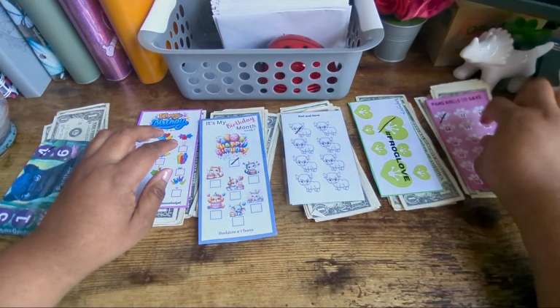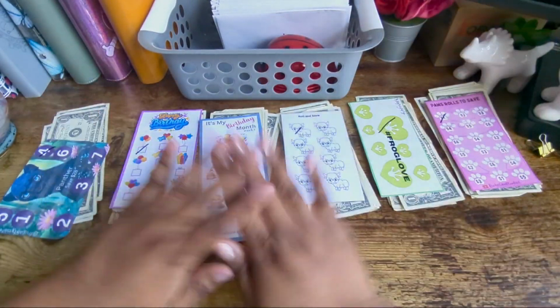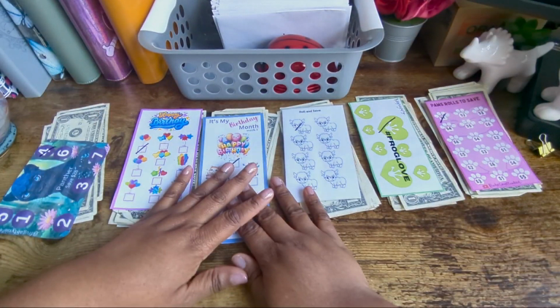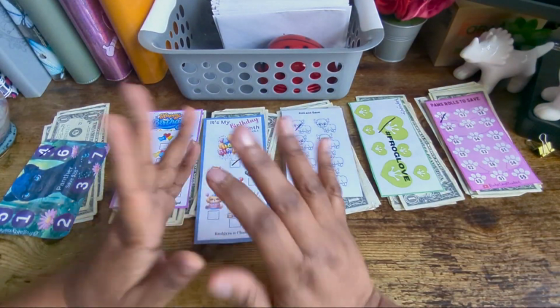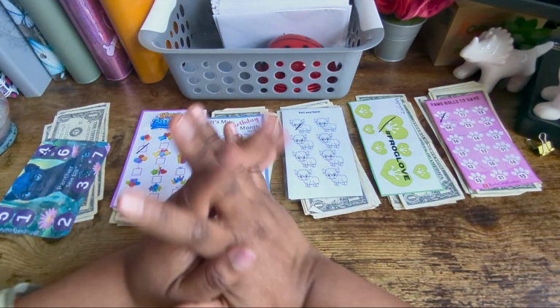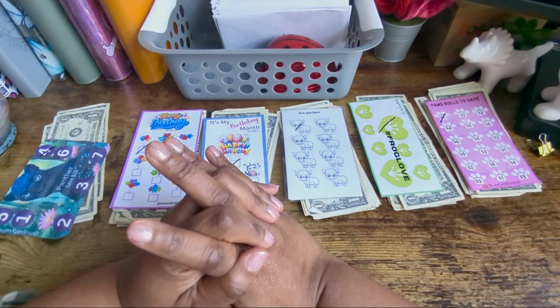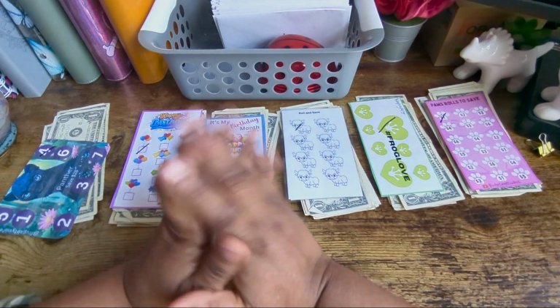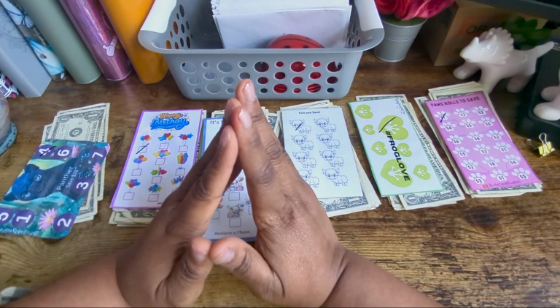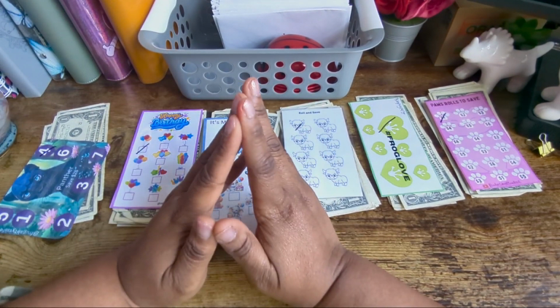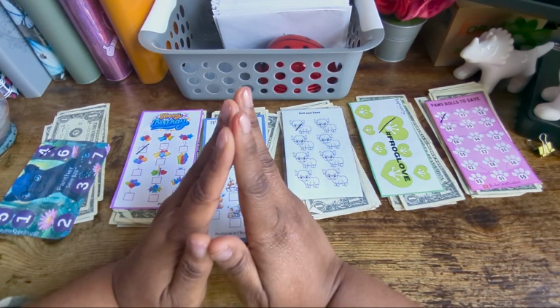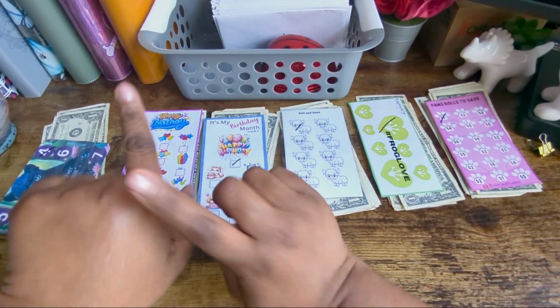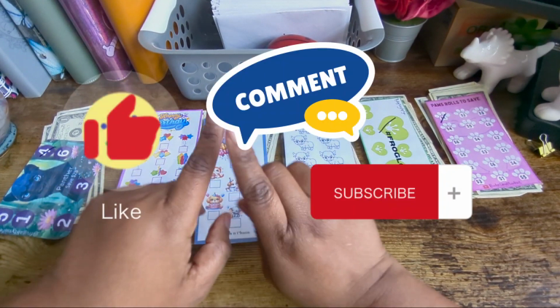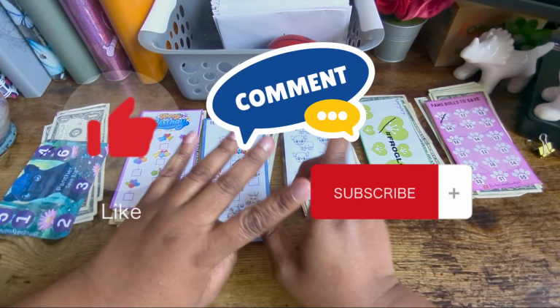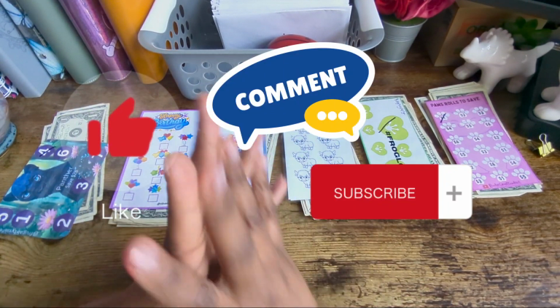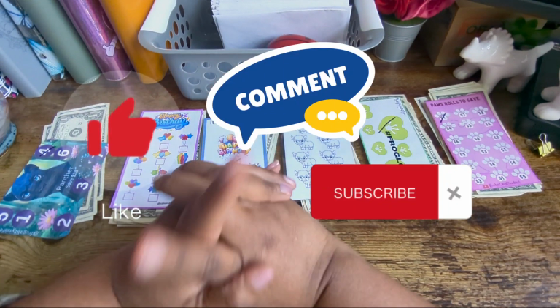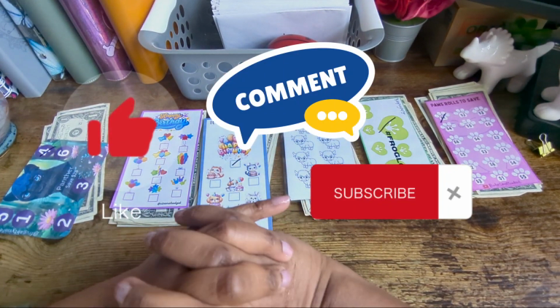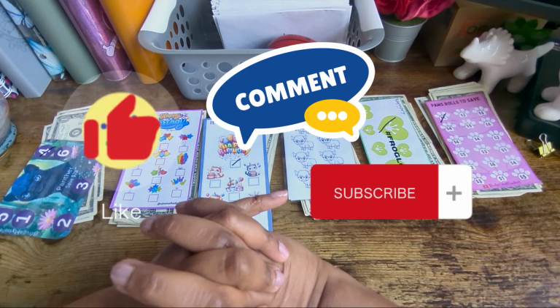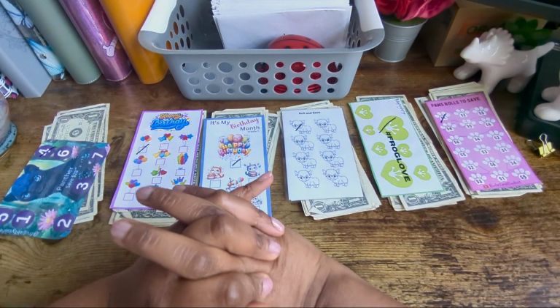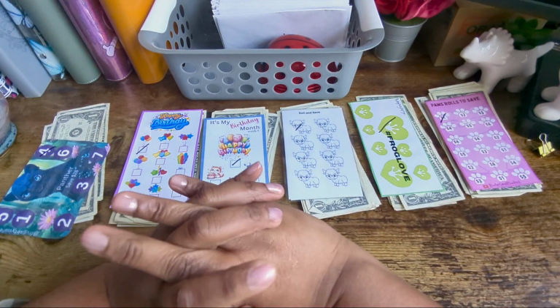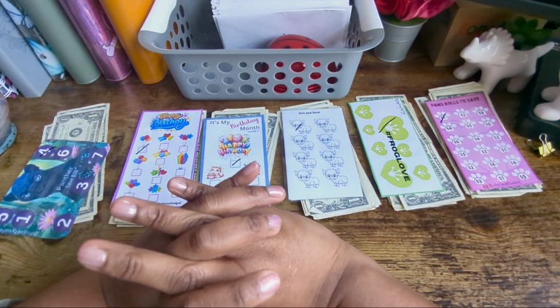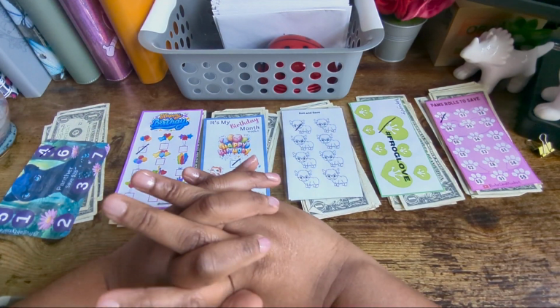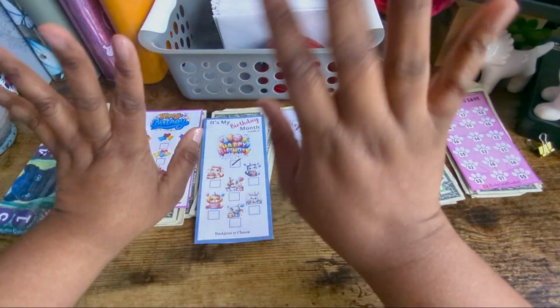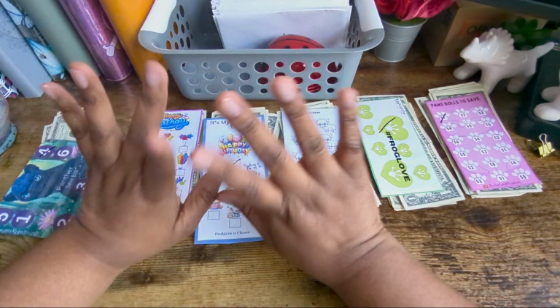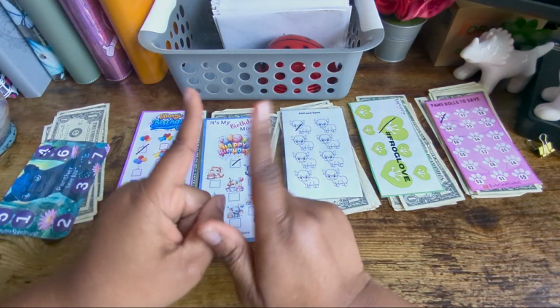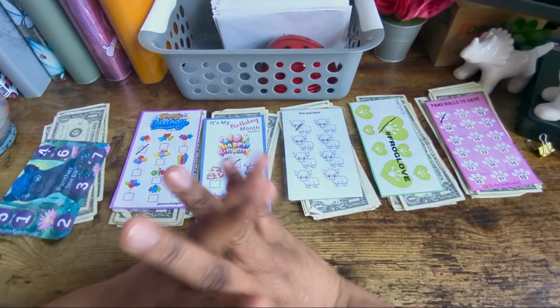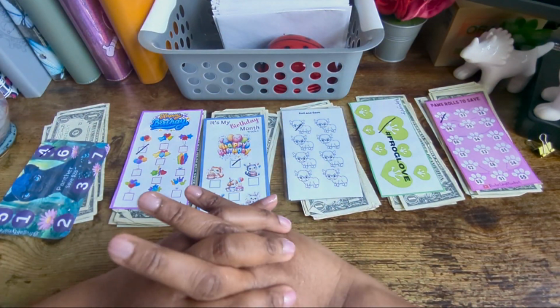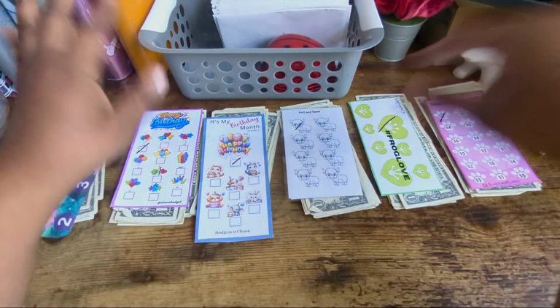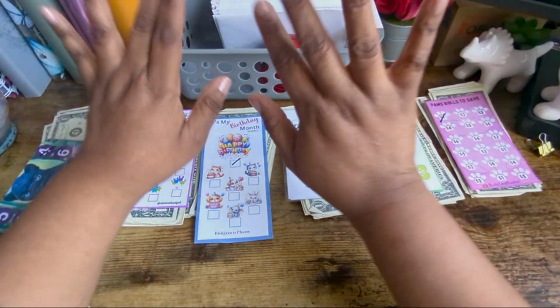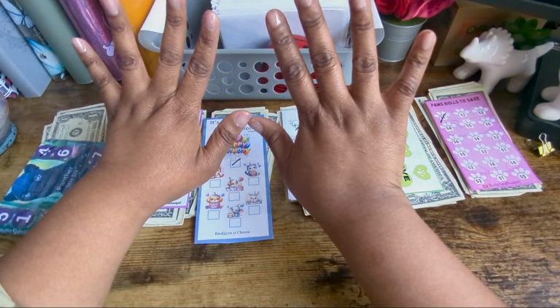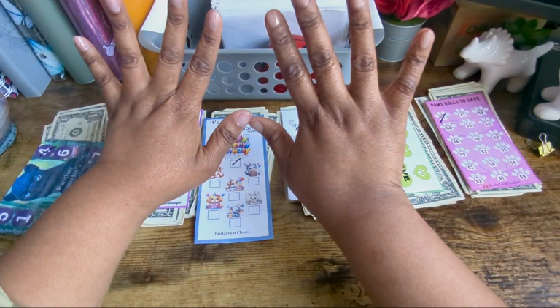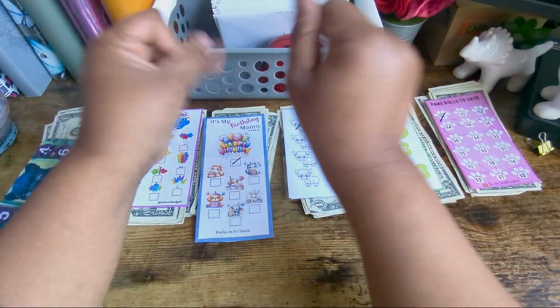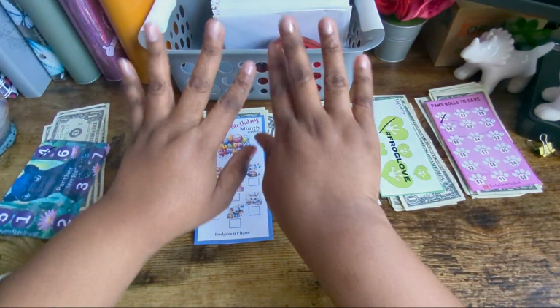Alright, so that is it for today. If you like this video please like, comment, and subscribe if you haven't already, and once again I will see you on the next one. Happy saving, bye!